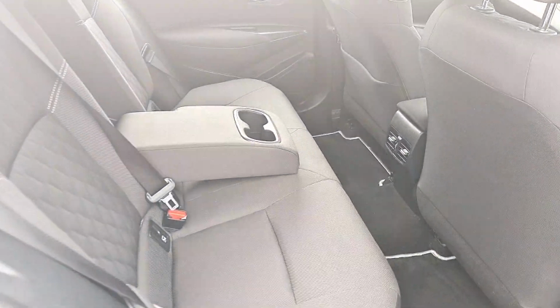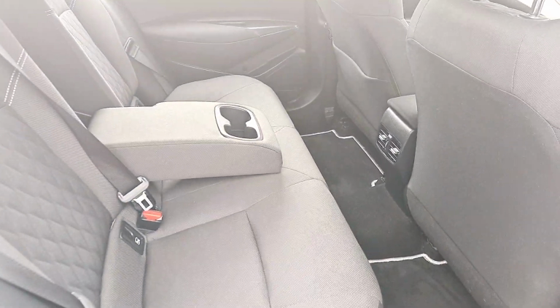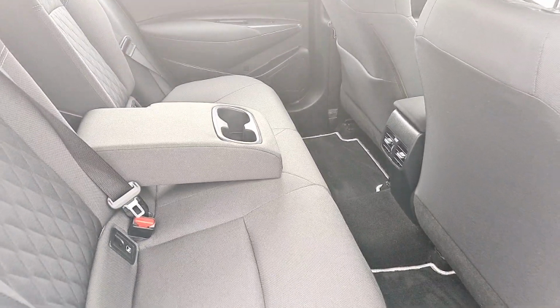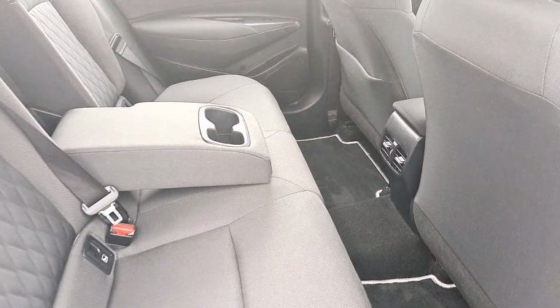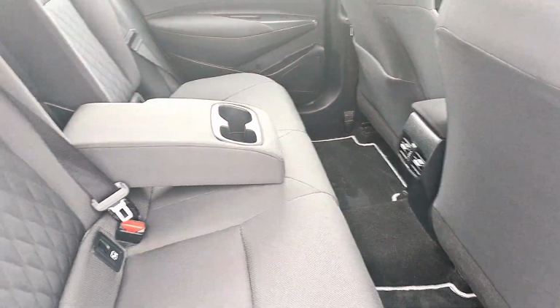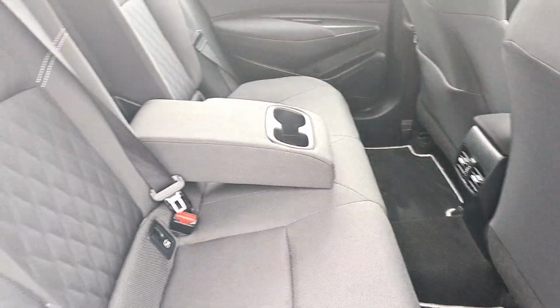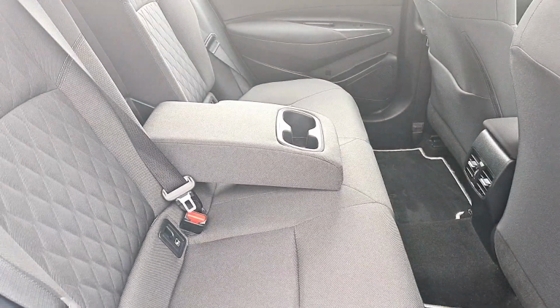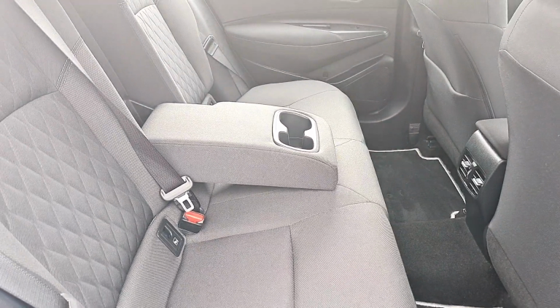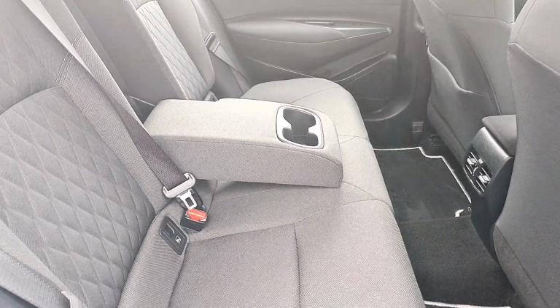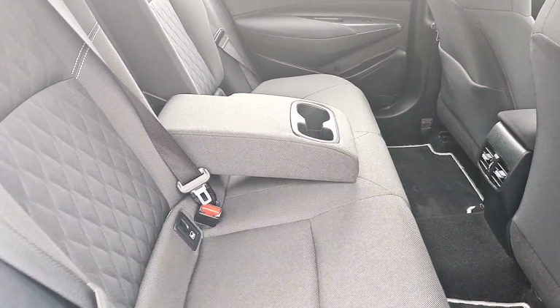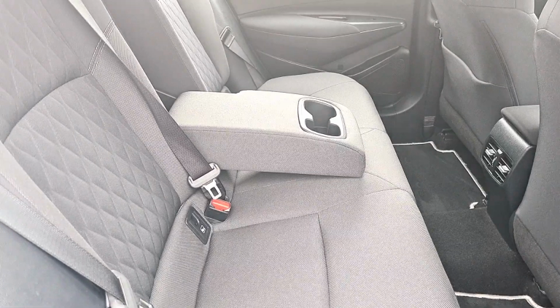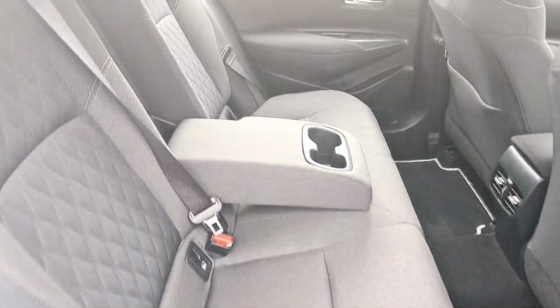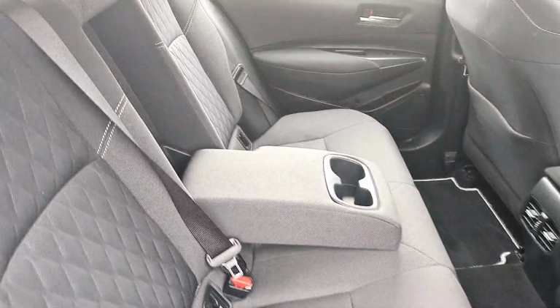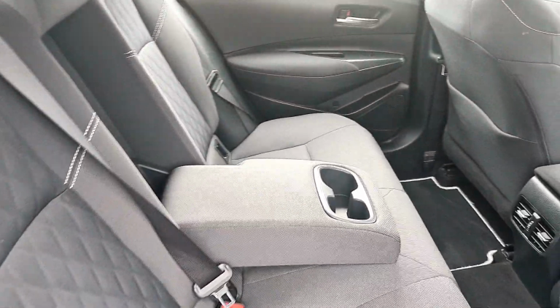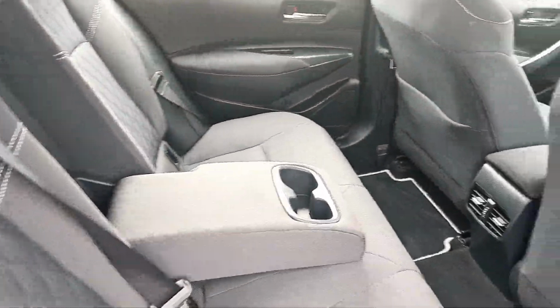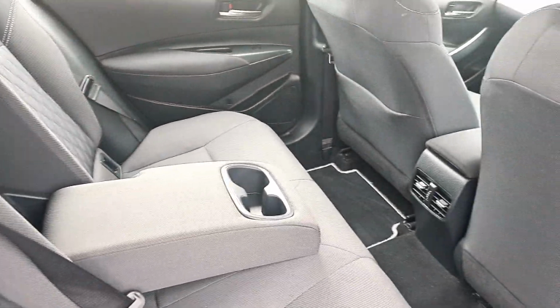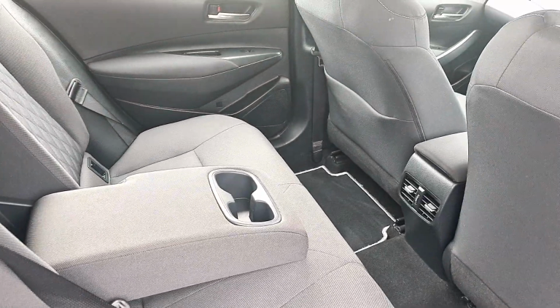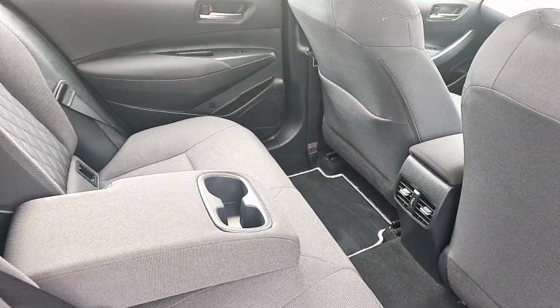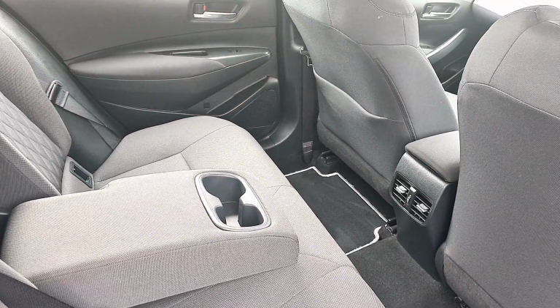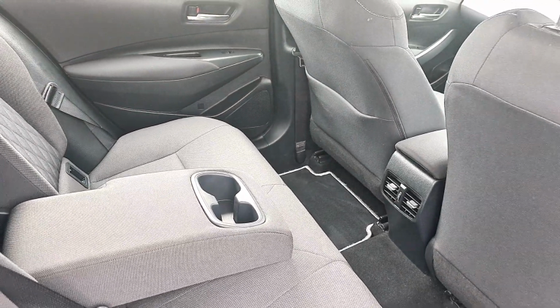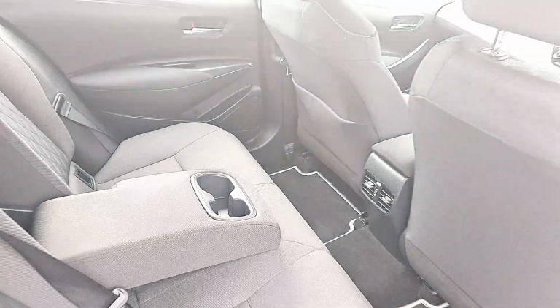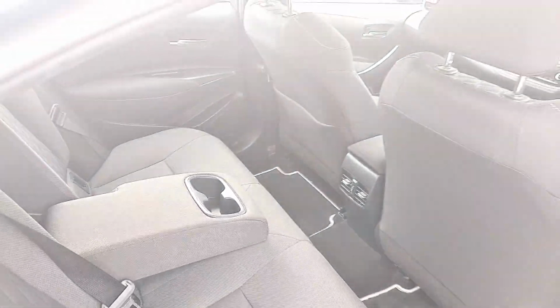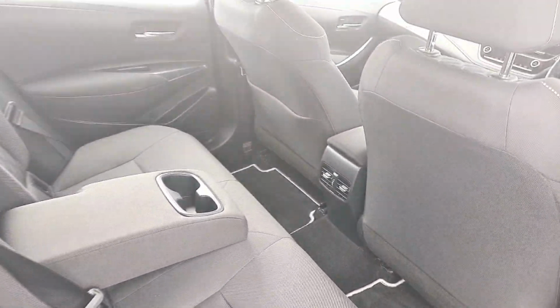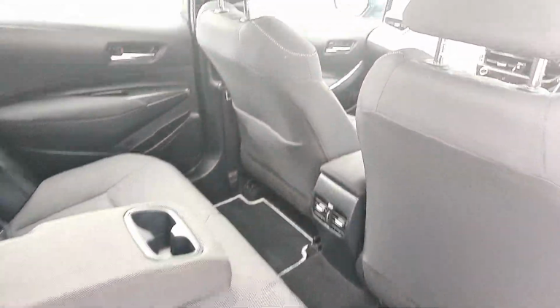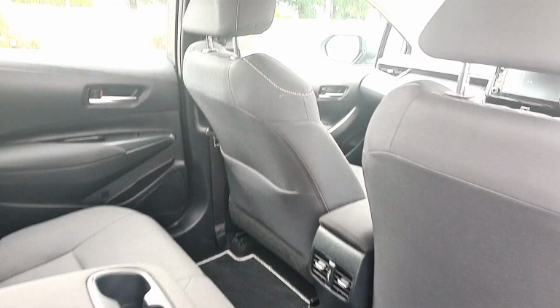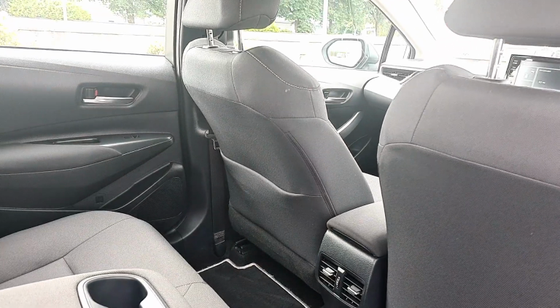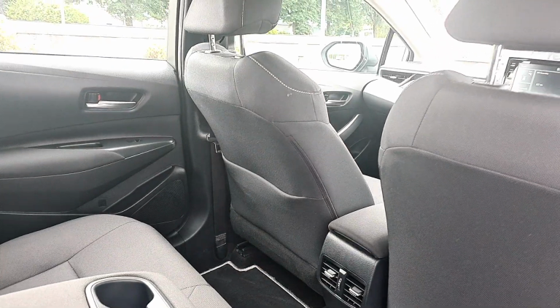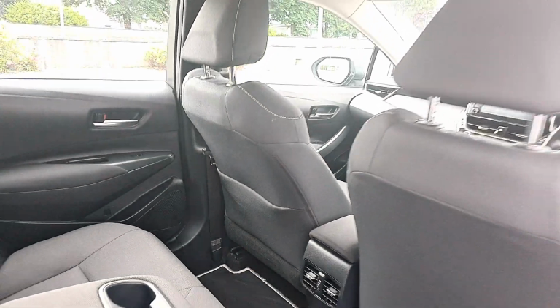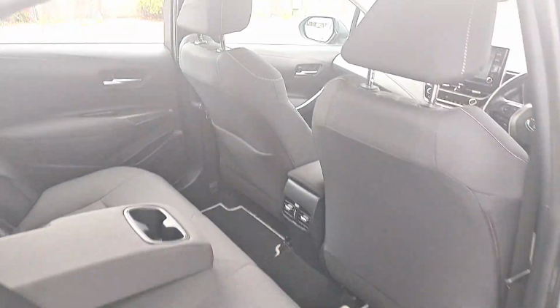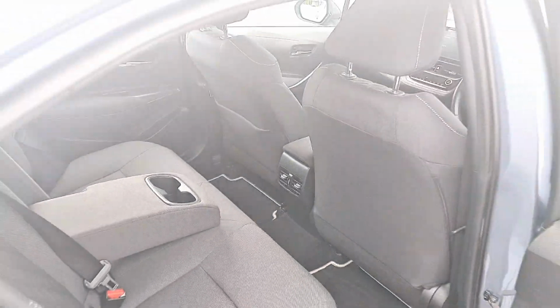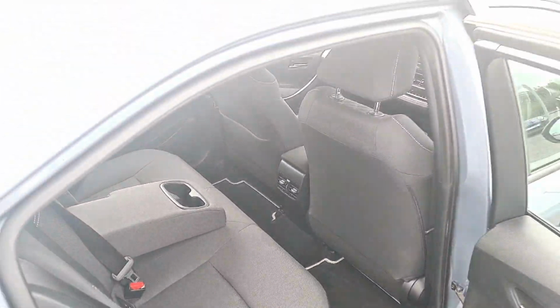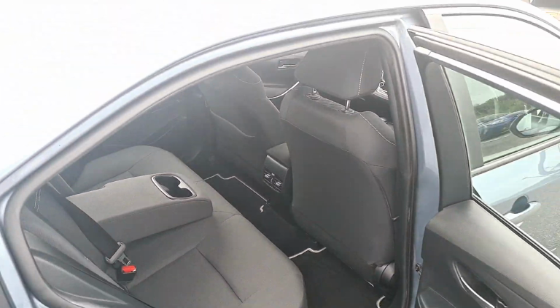Inside the back seats, you have a full fold-down armrest with cupholders. You have ISOFIX points left and right. You have air vents in the center, a storage pocket in the back of the passenger seat, and electric windows in the rear.